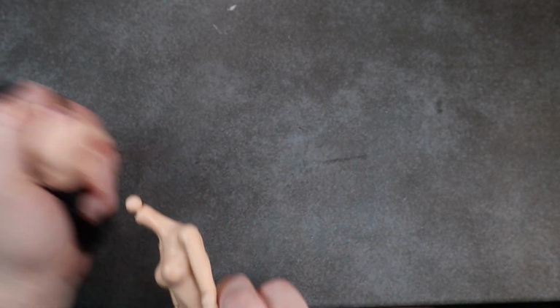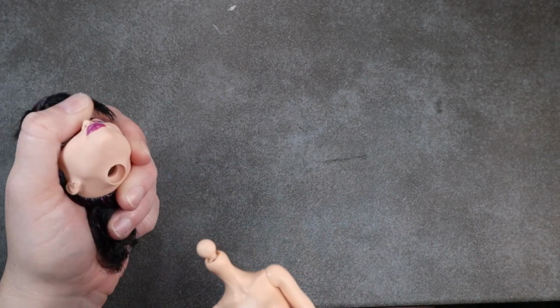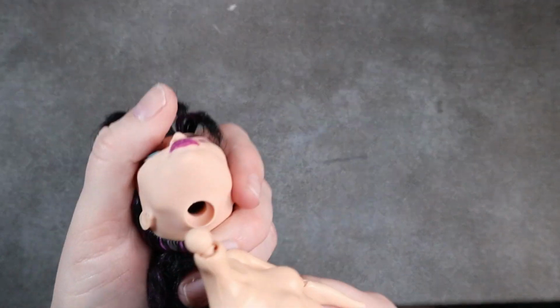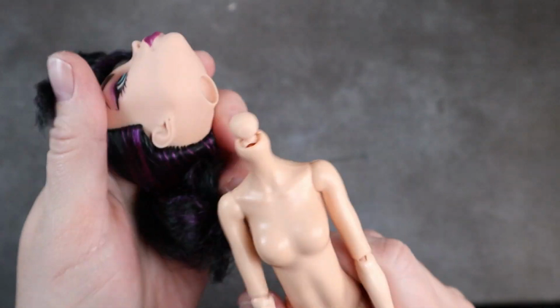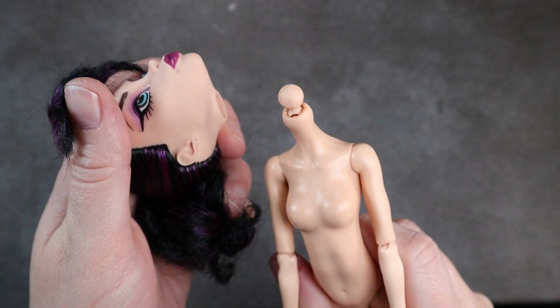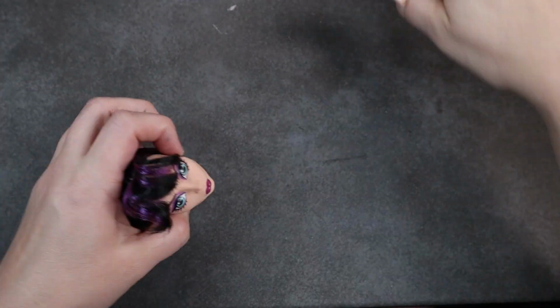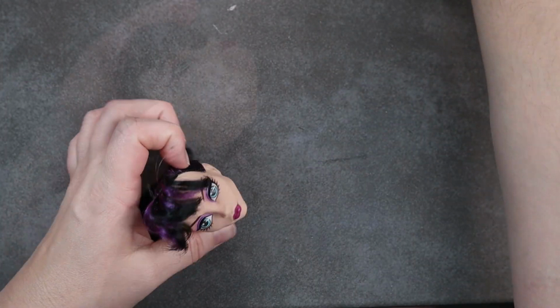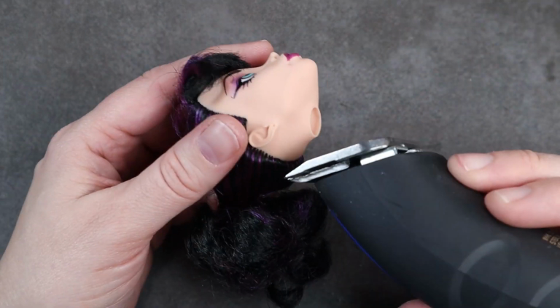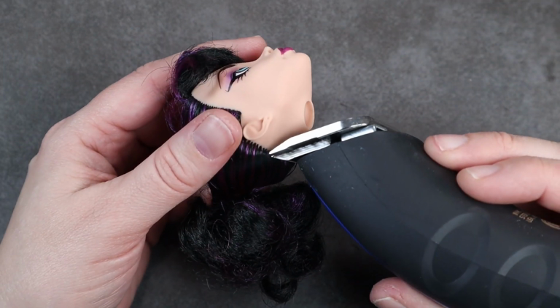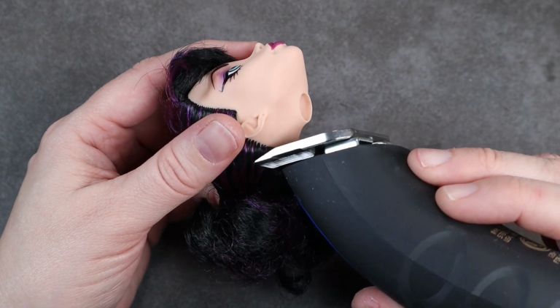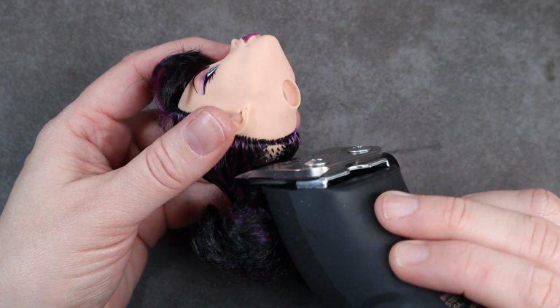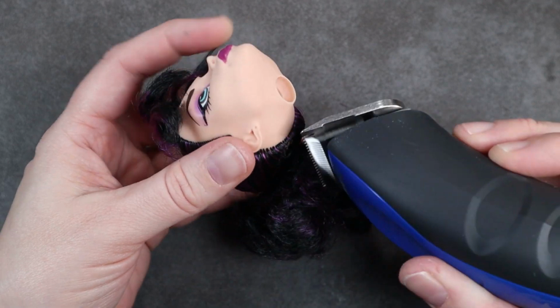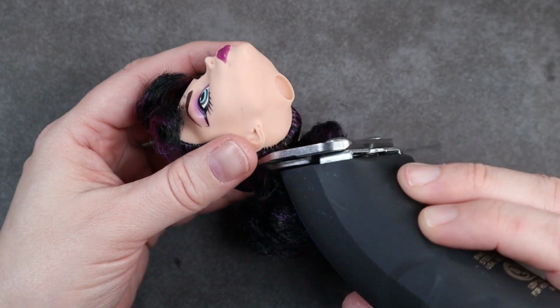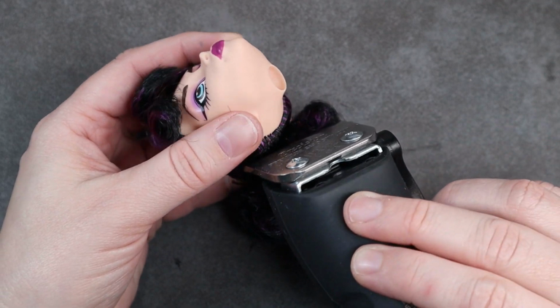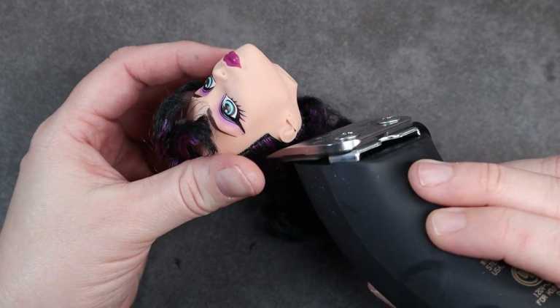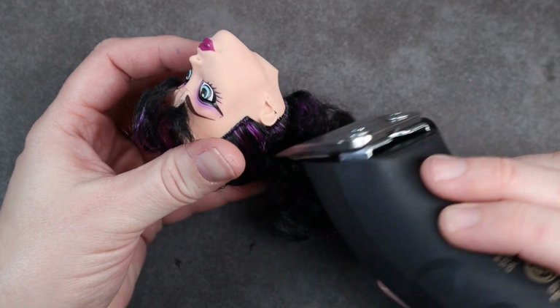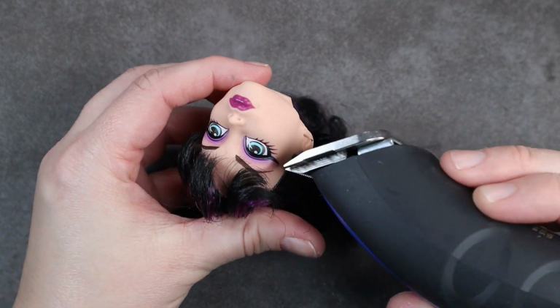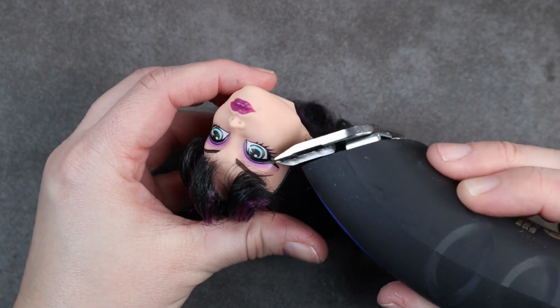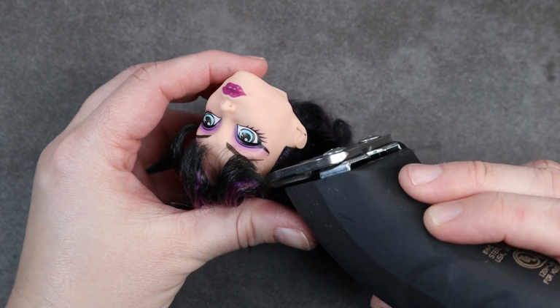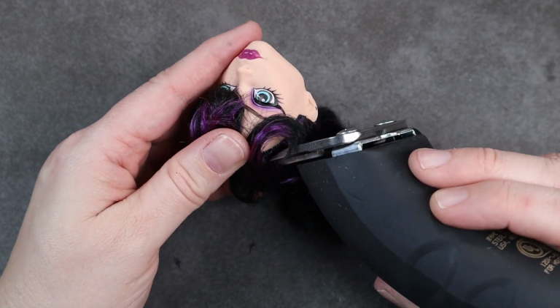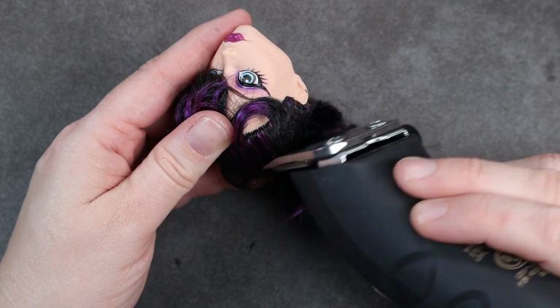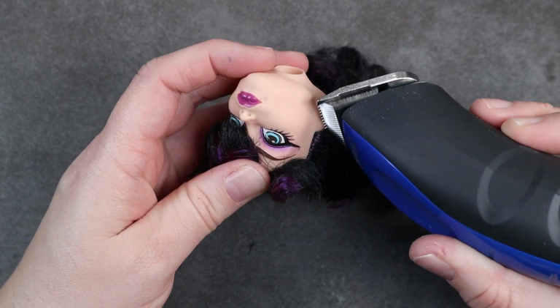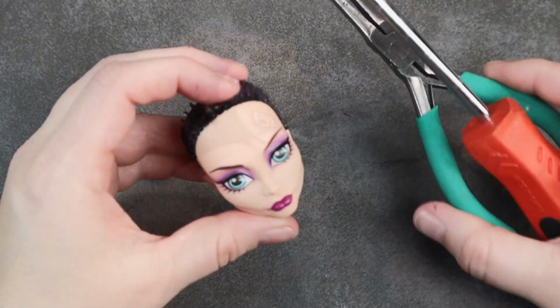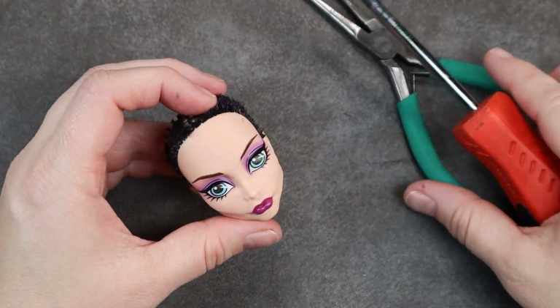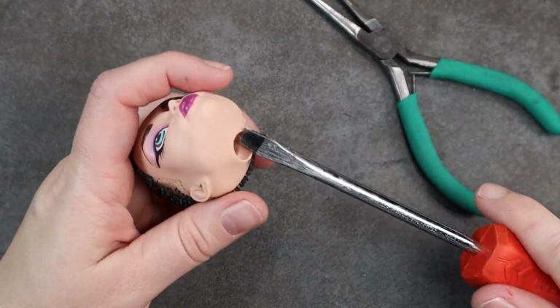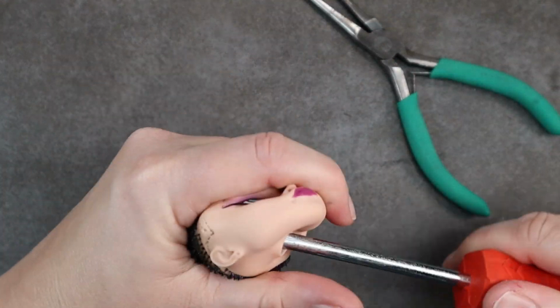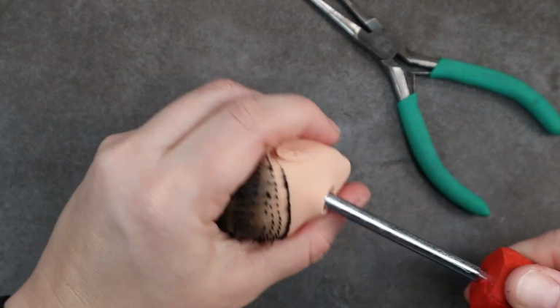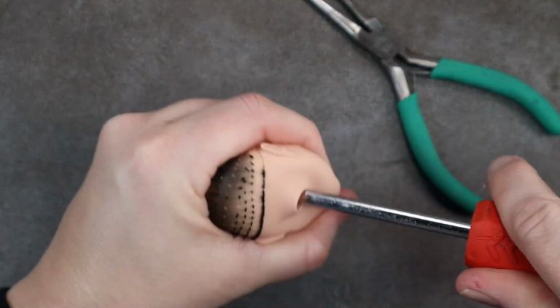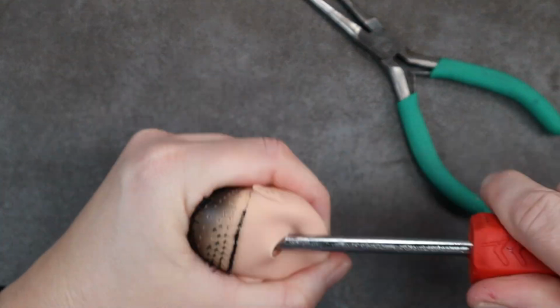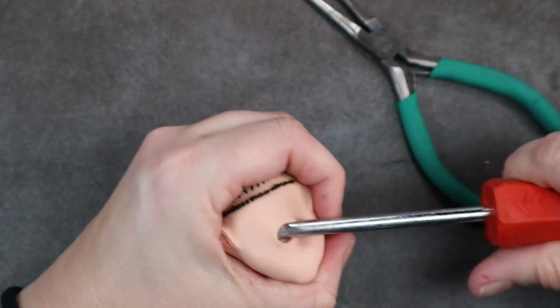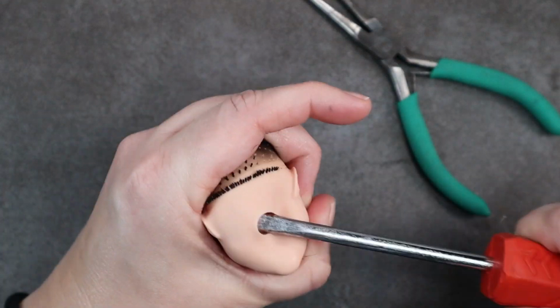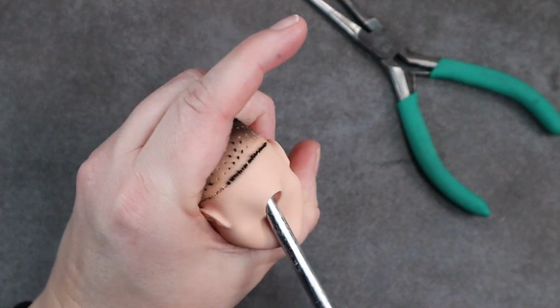For the base, I chose this Headless Headmistress Bloodgood. She's a very interesting doll because her head just pops right off, so it makes prep really easy. However, I still did soak her head in some hot water because when I tried to scrape her out the first time, nothing wanted to come because the glue was just so hard in there.